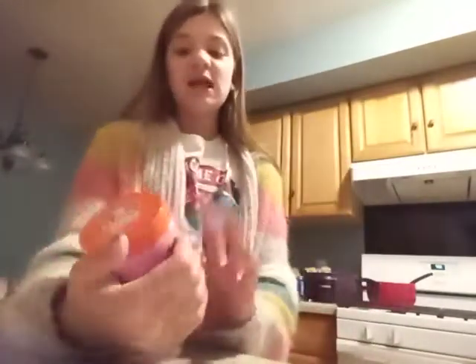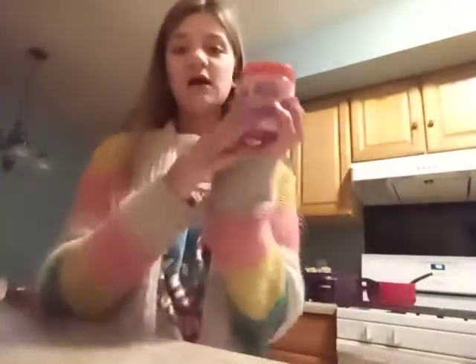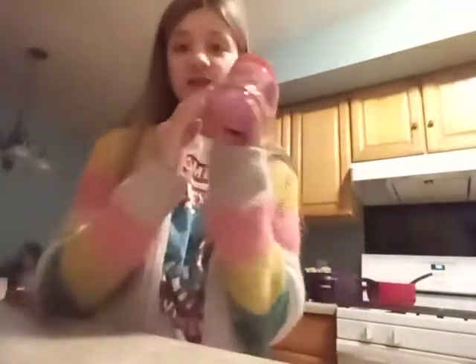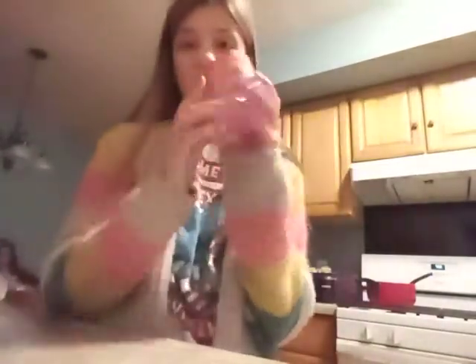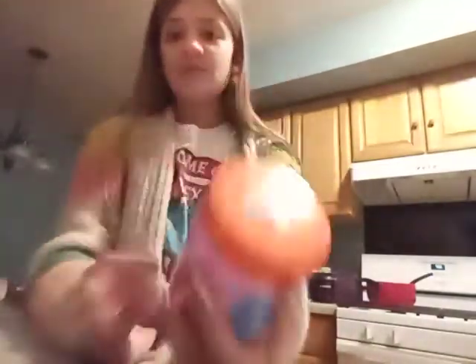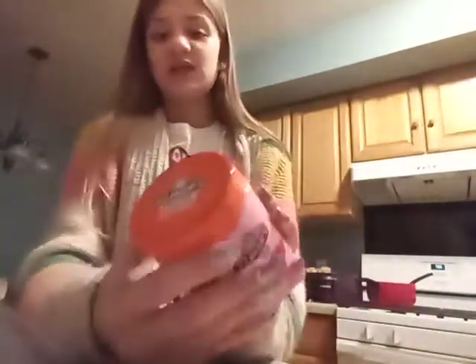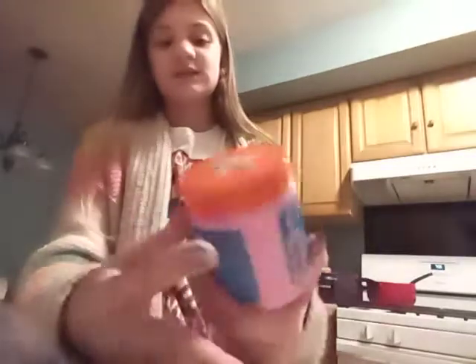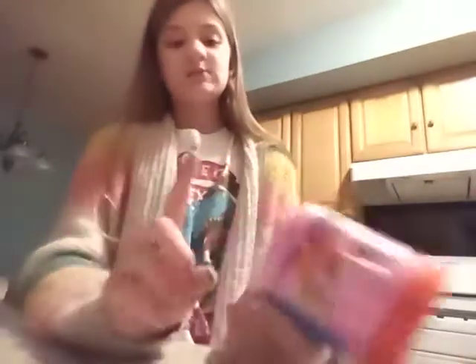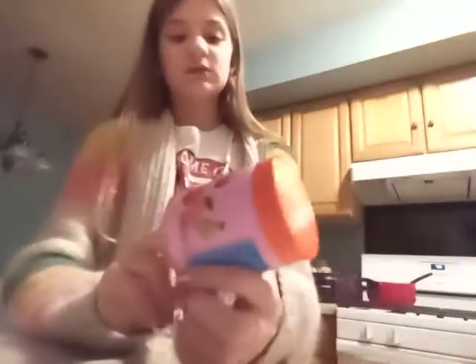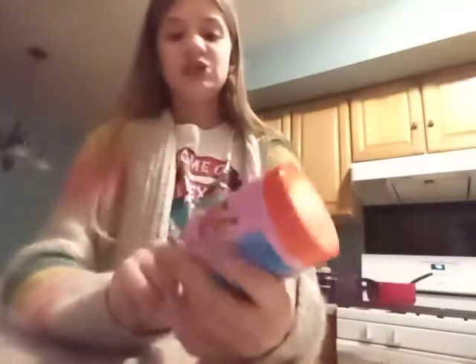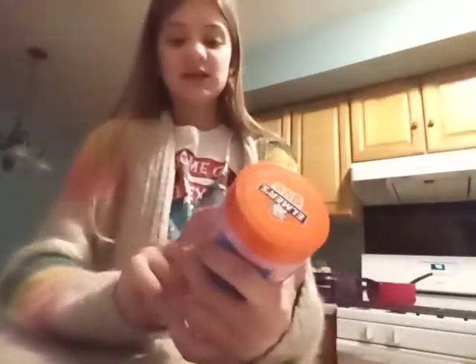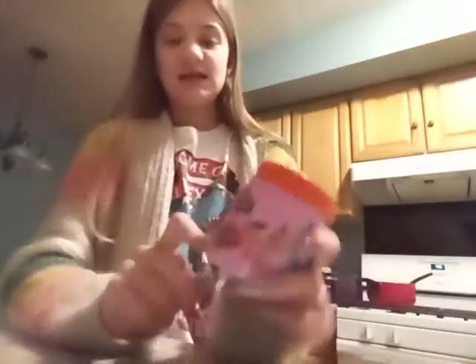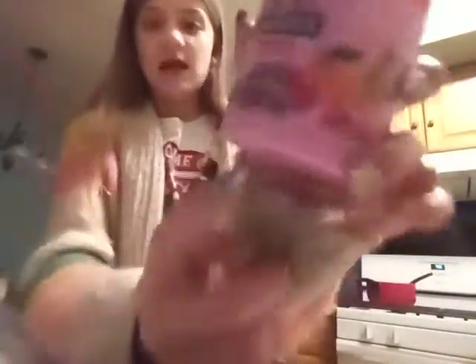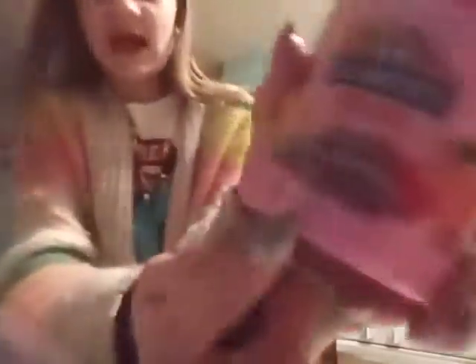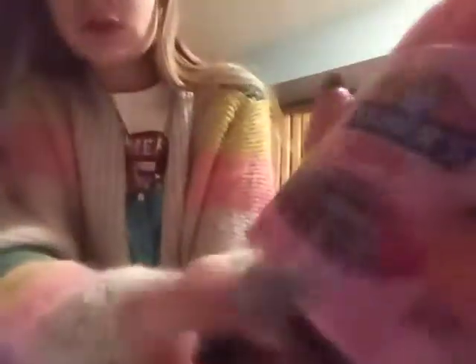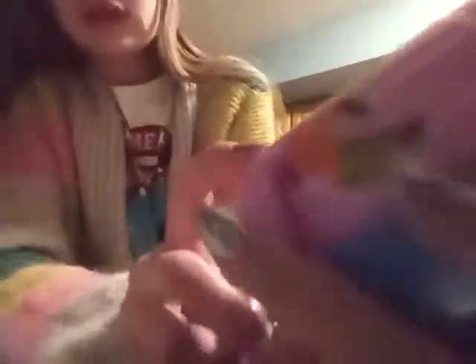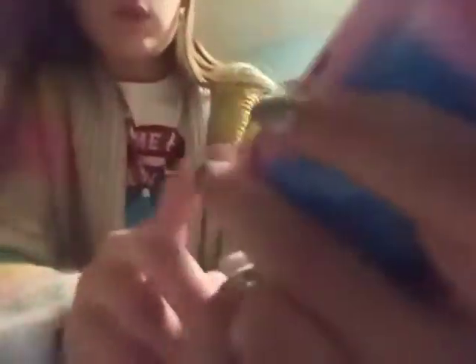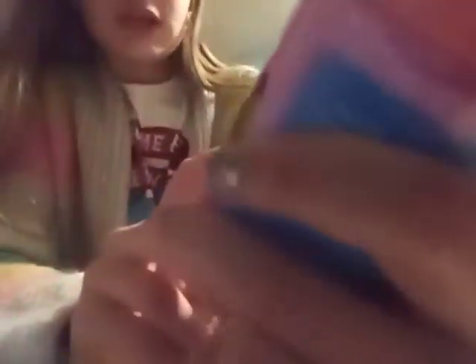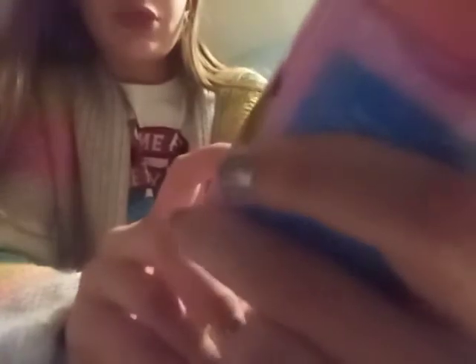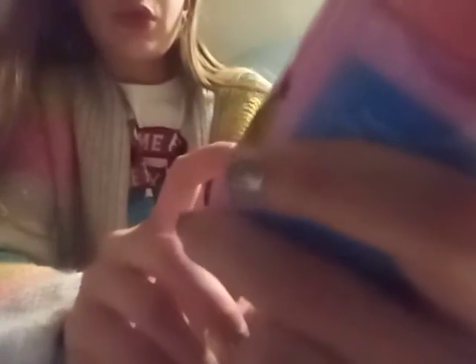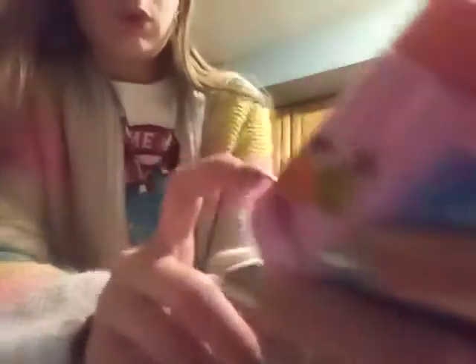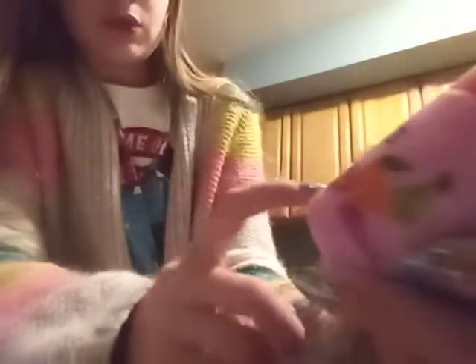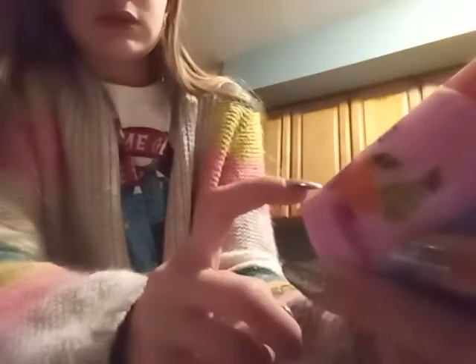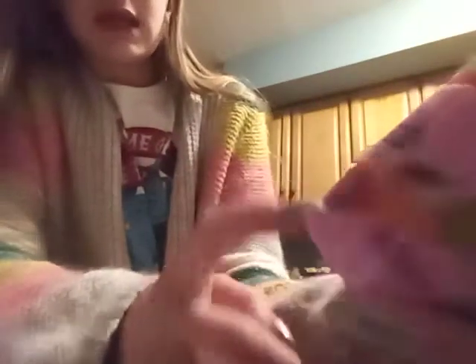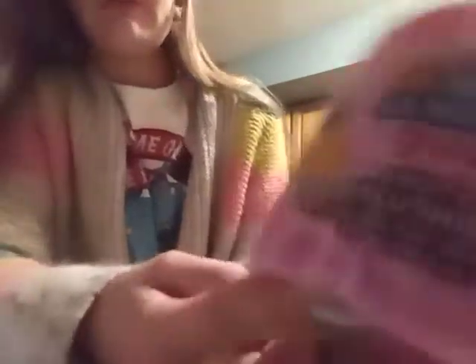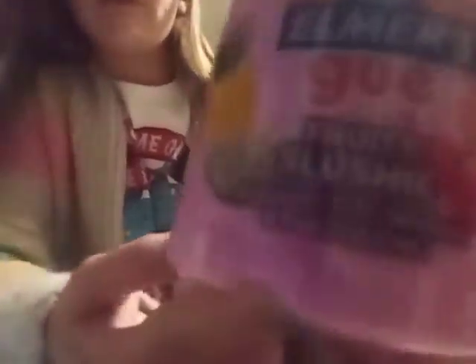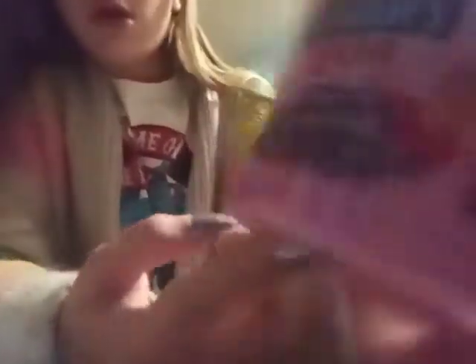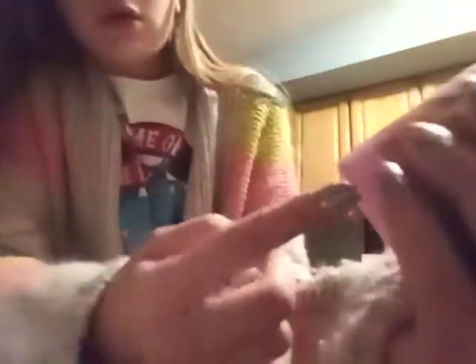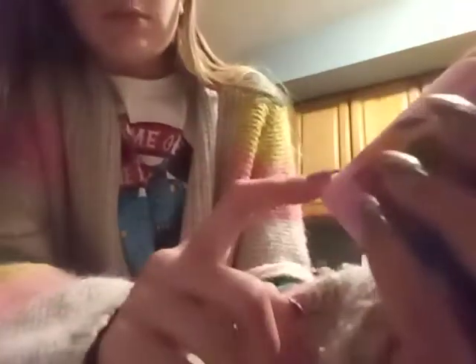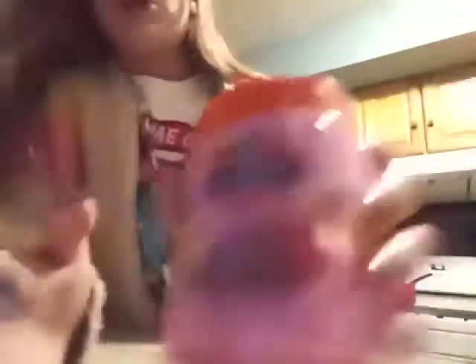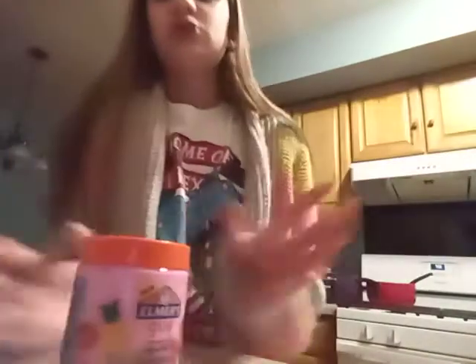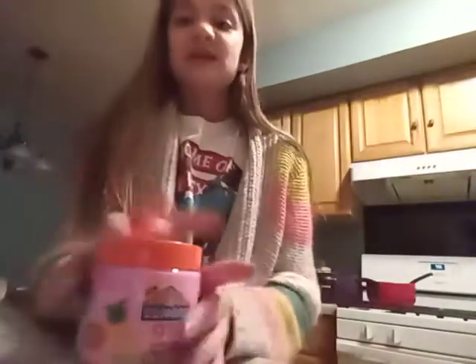This is an eight ounce container. Most slime people would say this is a six ounce, but in the packaging it says eight ounces, which is 236.5 milliliters. So let's get in.